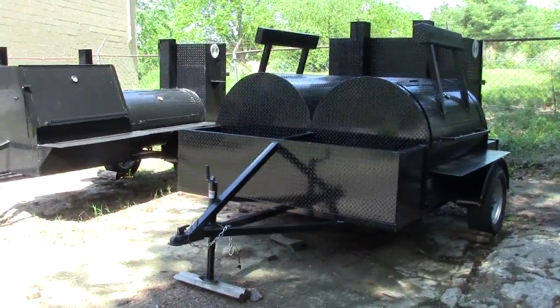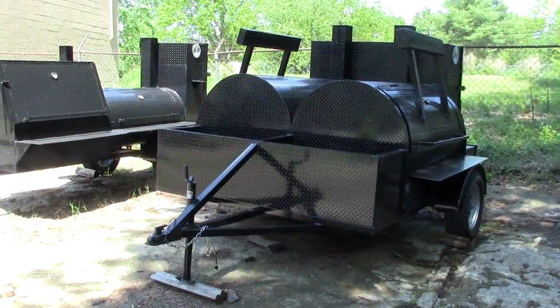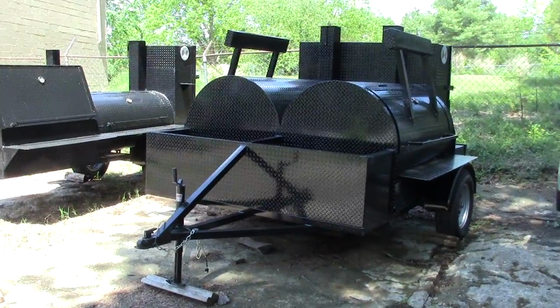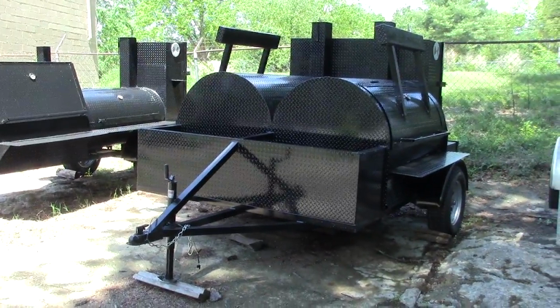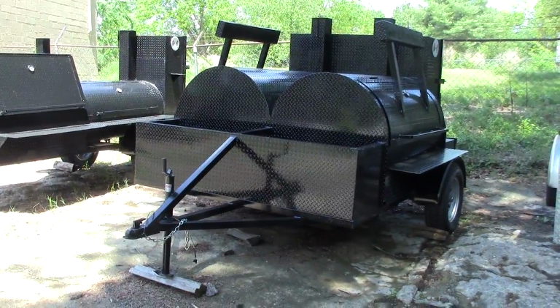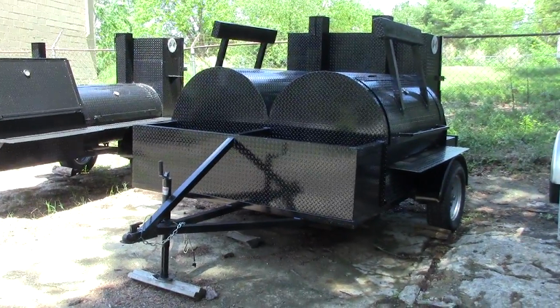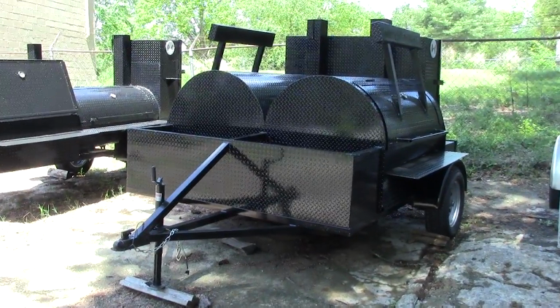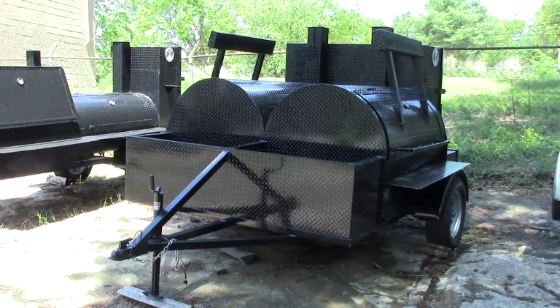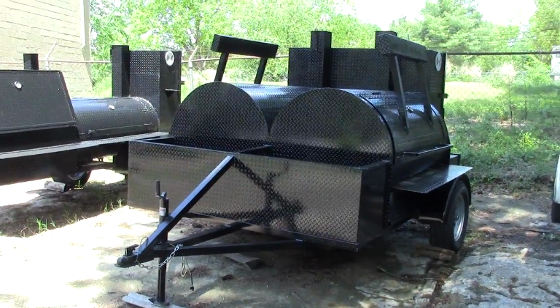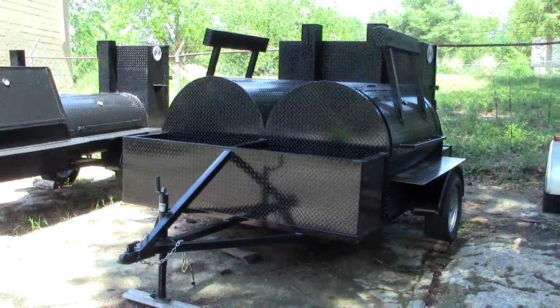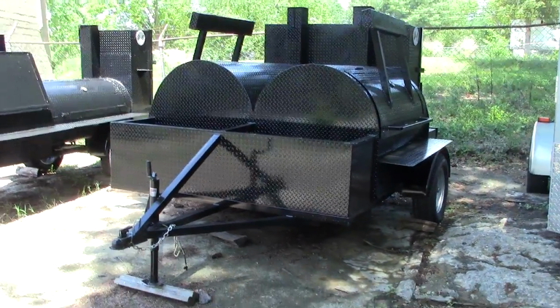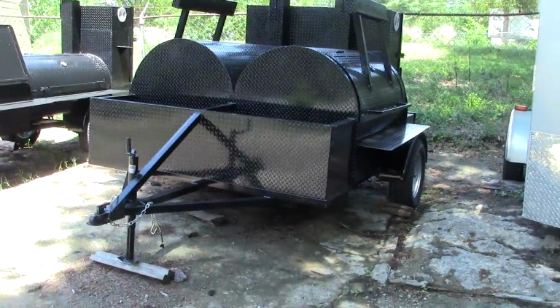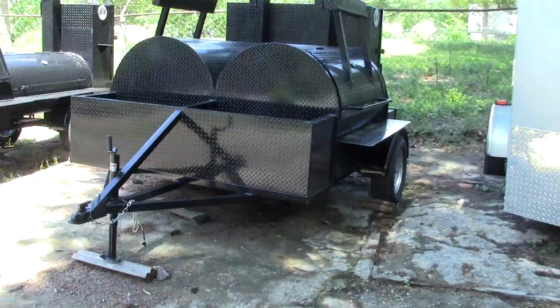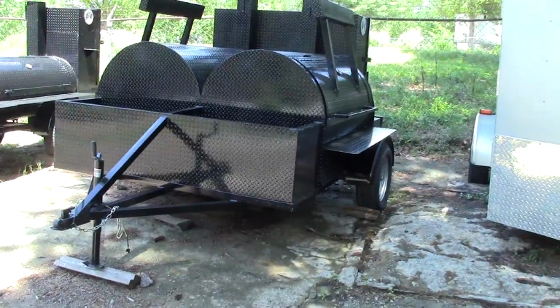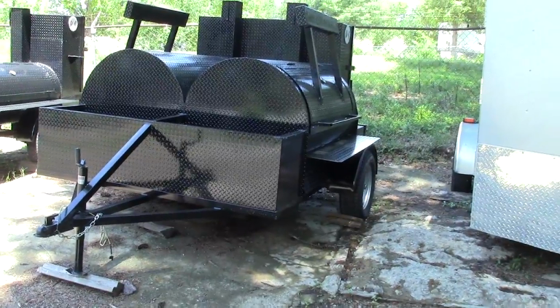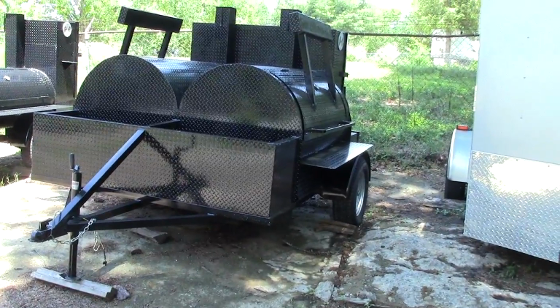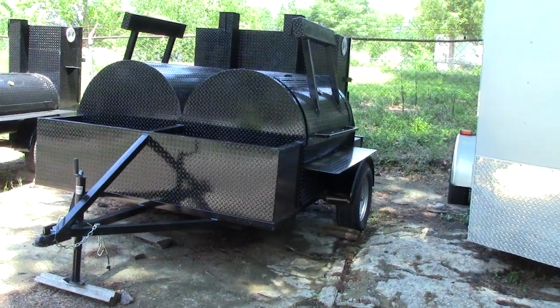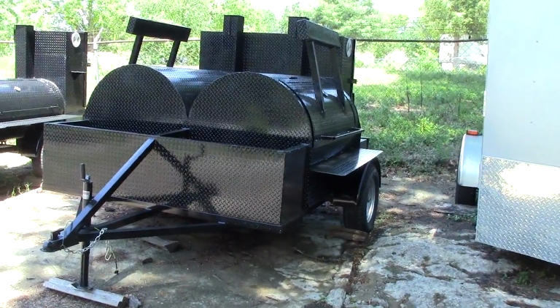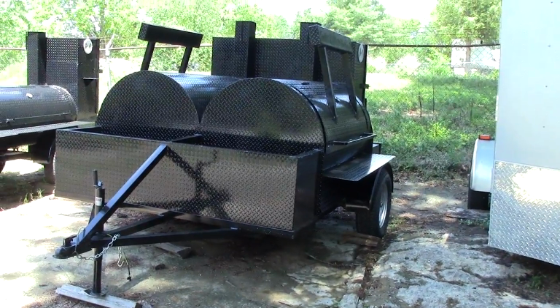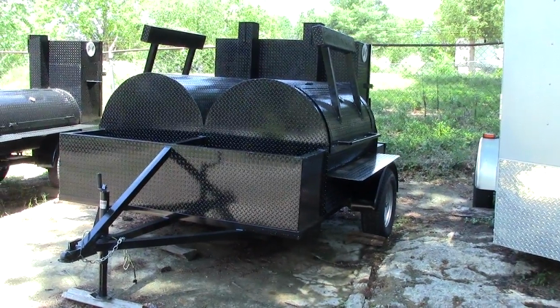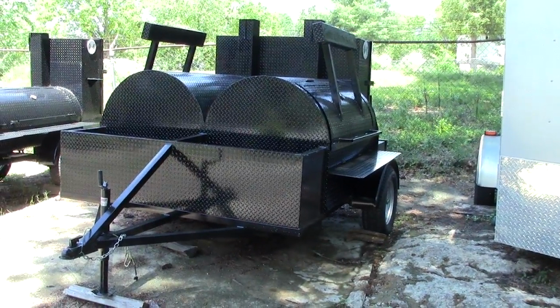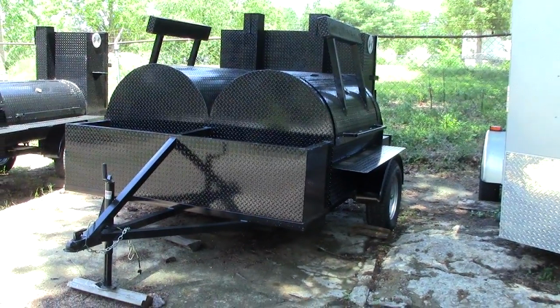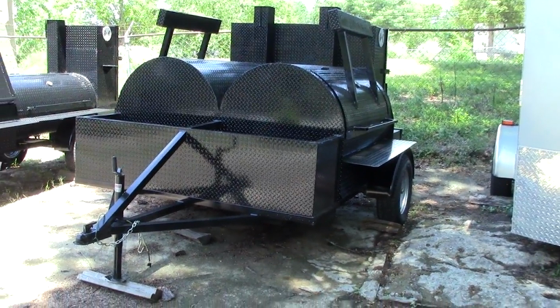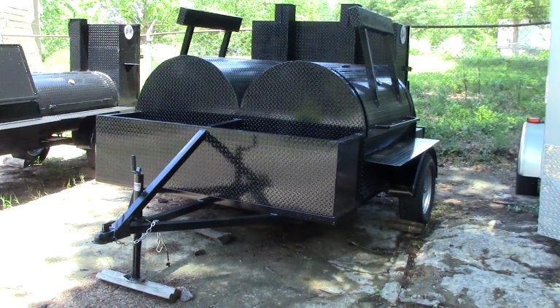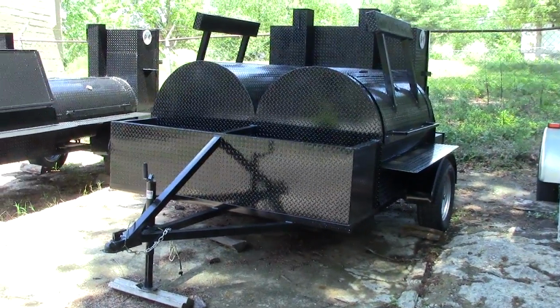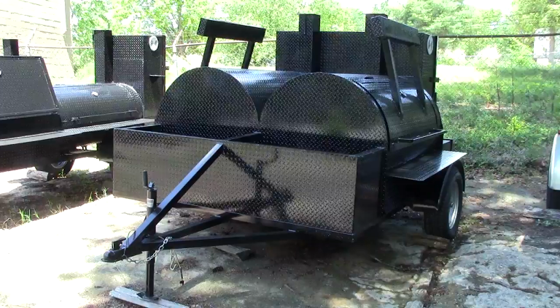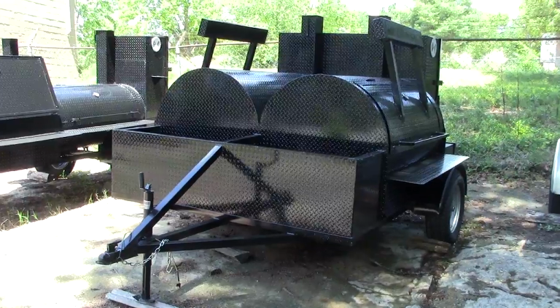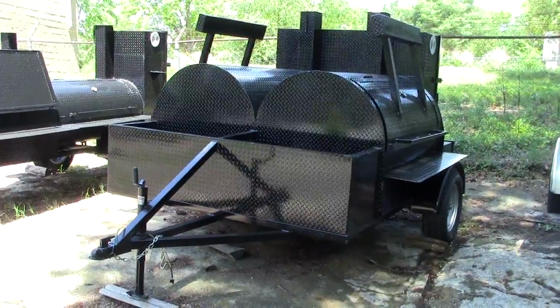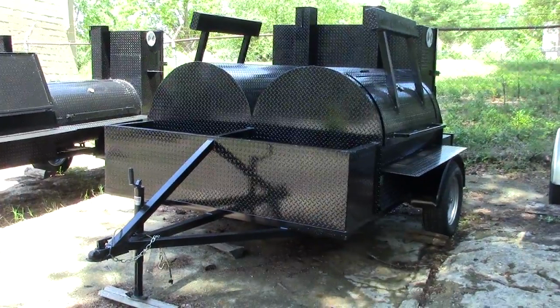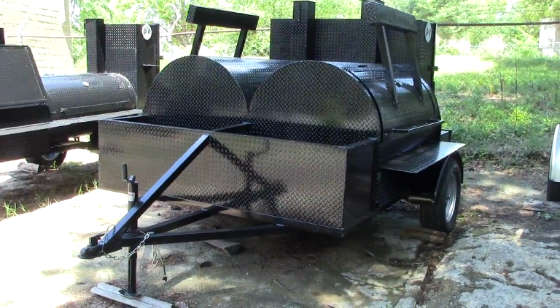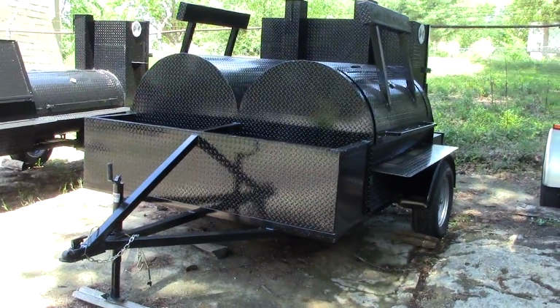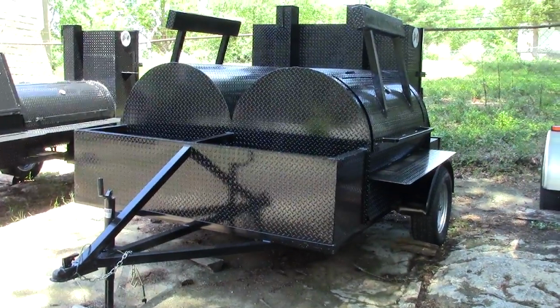This is Barbecue Smoker Pros in Decula, Georgia. And today we're just going to do a quick video on Double Barrel. This is a Double Barrel Smoker.